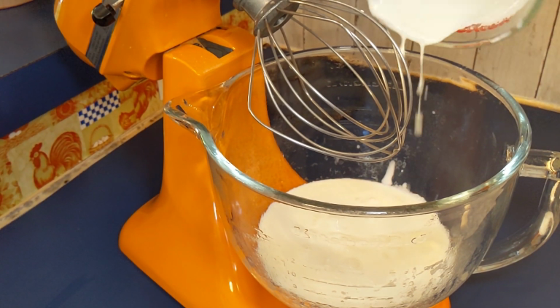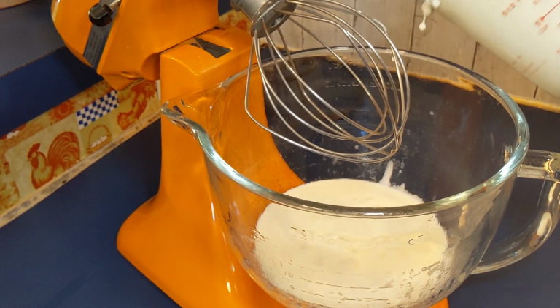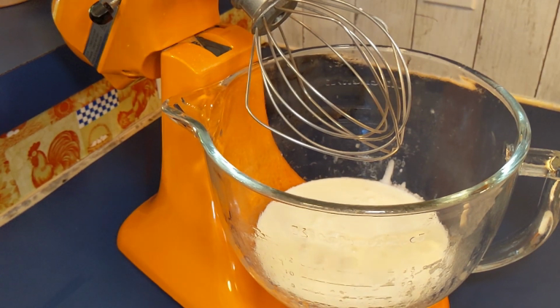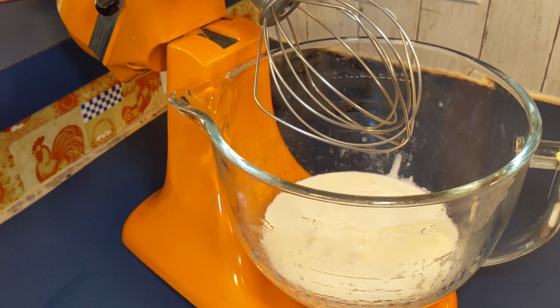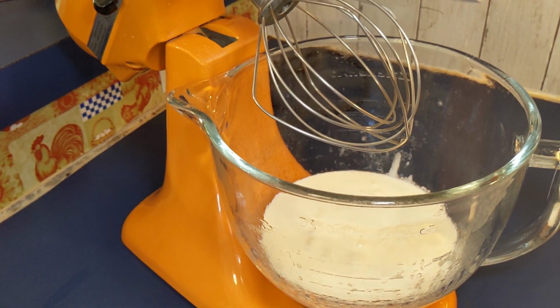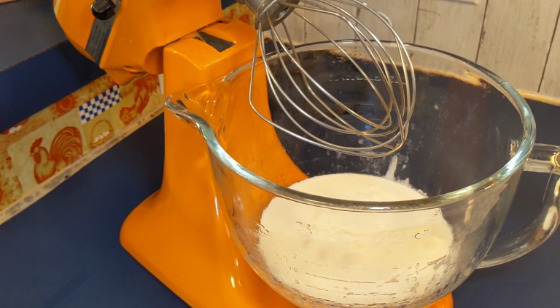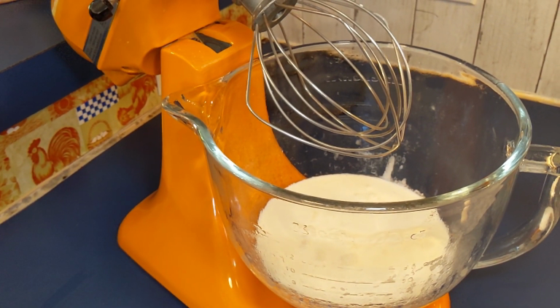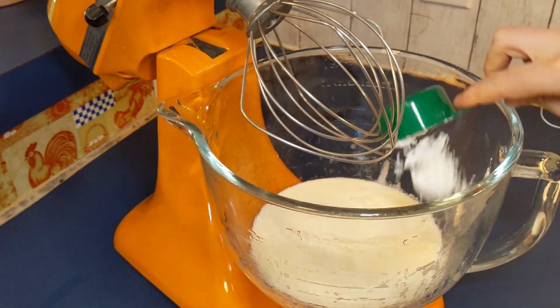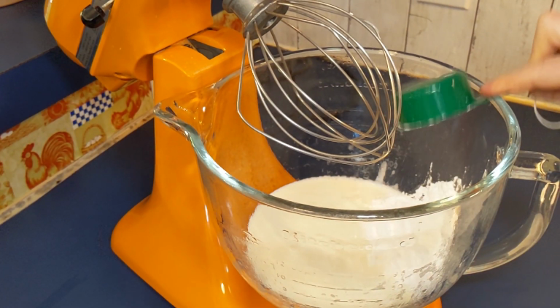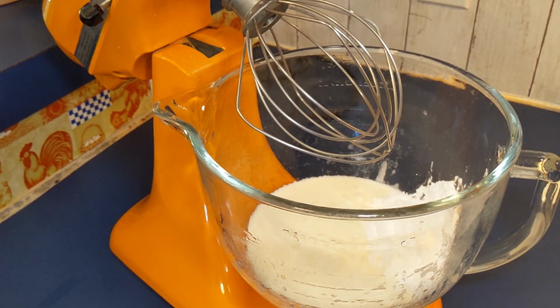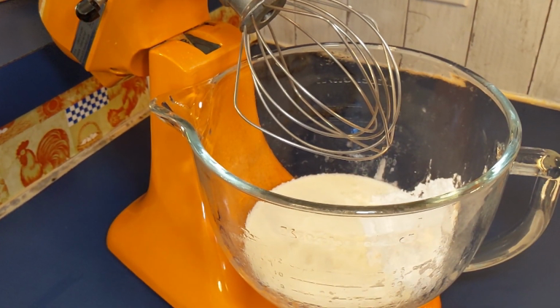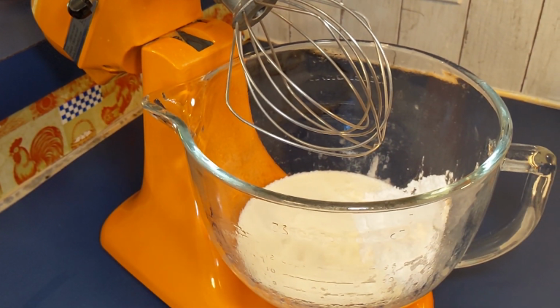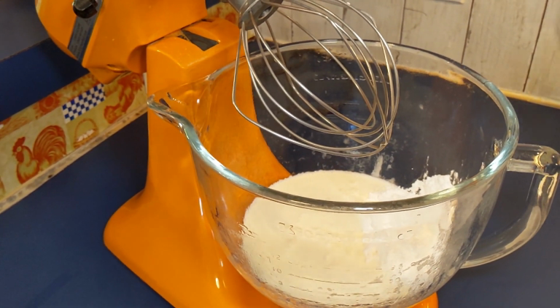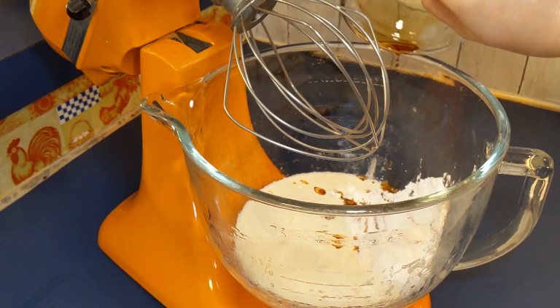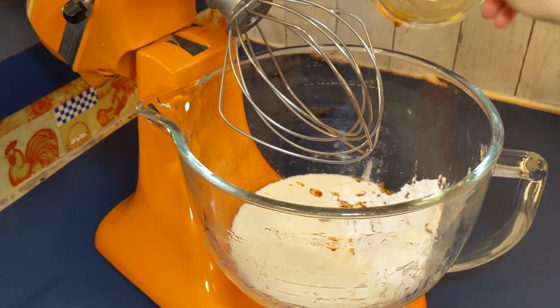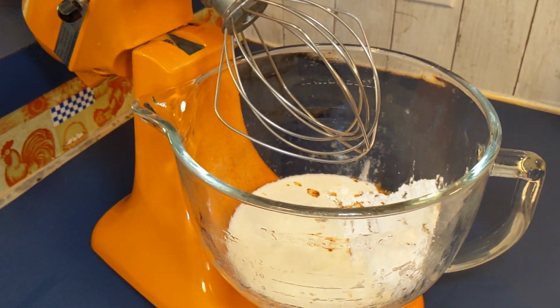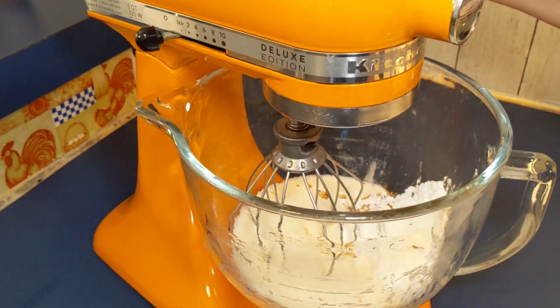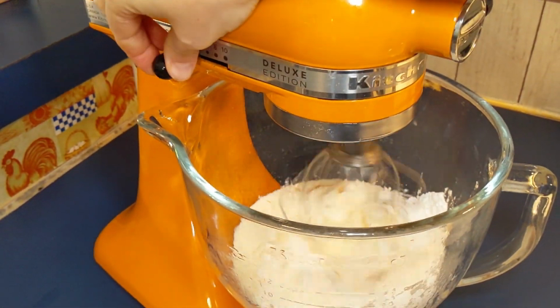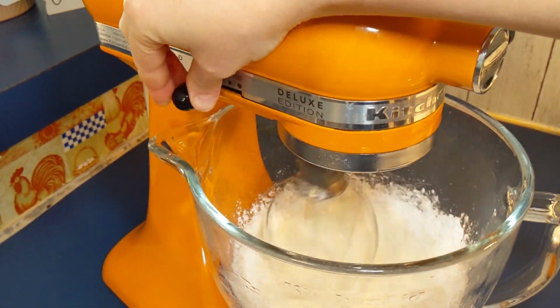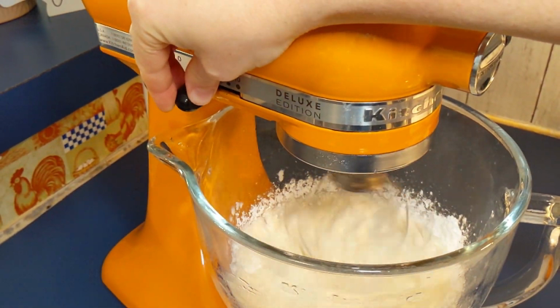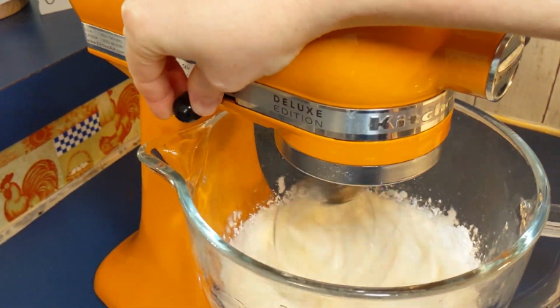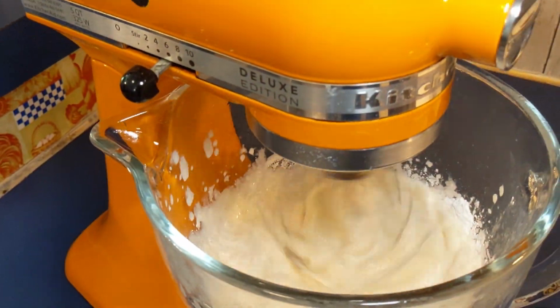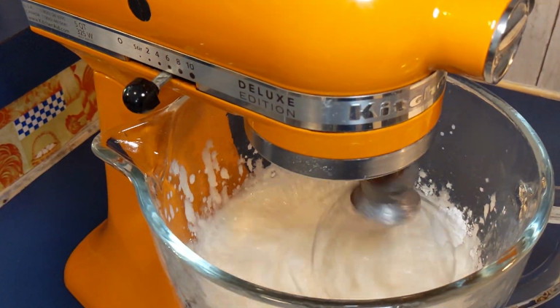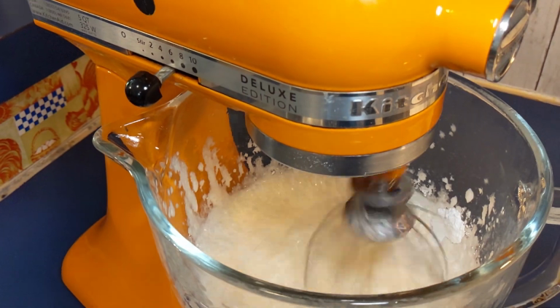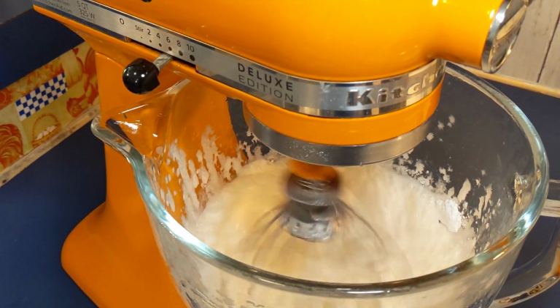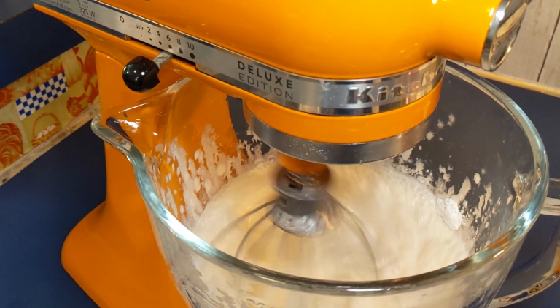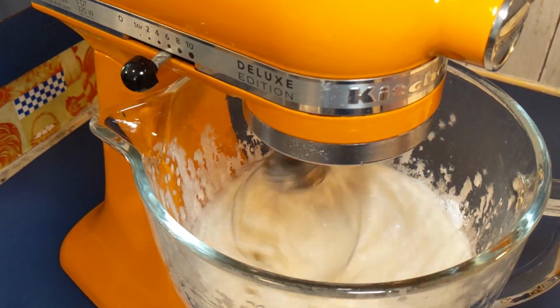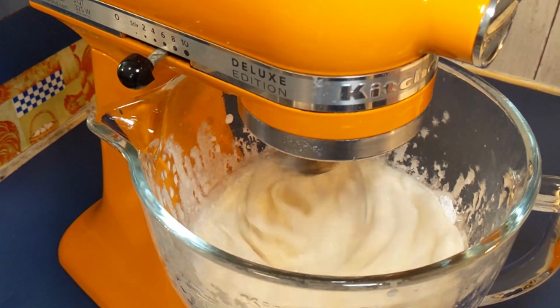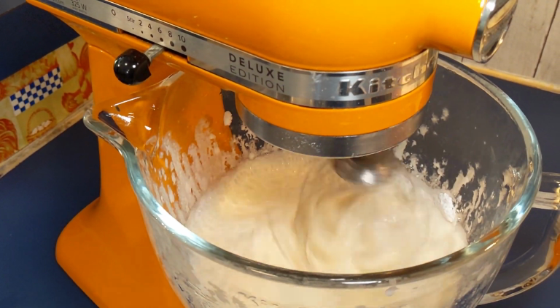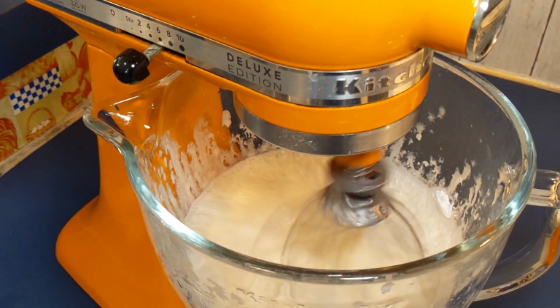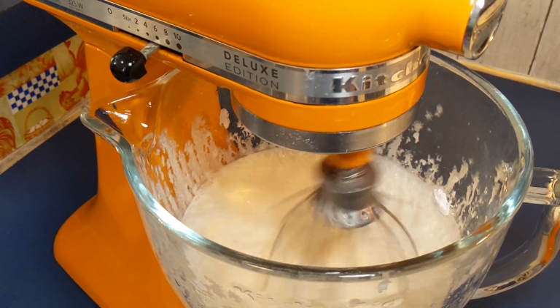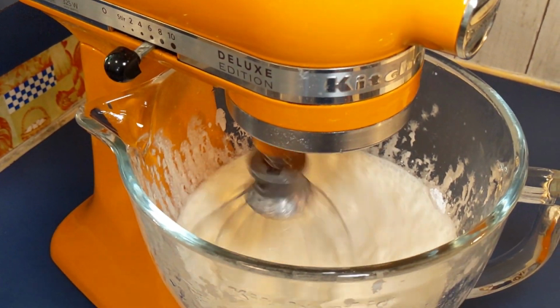While that's sitting, to our chilled bowl we're gonna add two cups of that really cold cream, as well as half a cup of powdered sugar and a teaspoon of vanilla. We're gonna mix that on high until we get stiff peaks. You don't have to have a stand mixer — you can do this with a hand mixer as well.